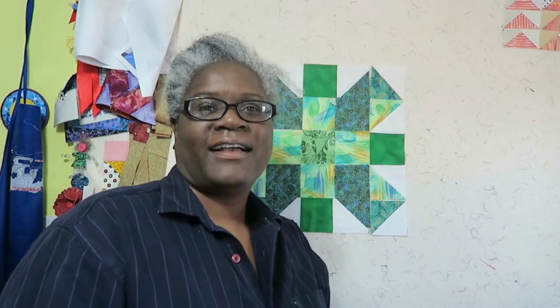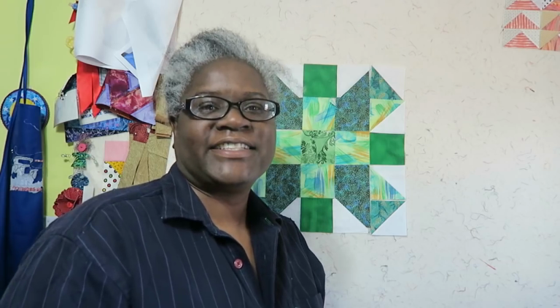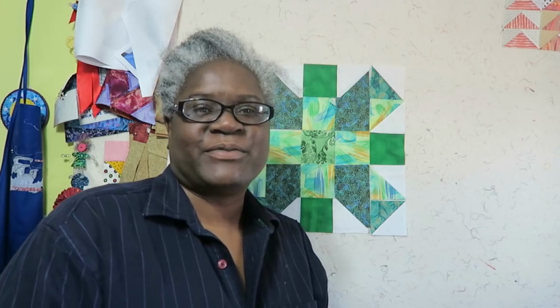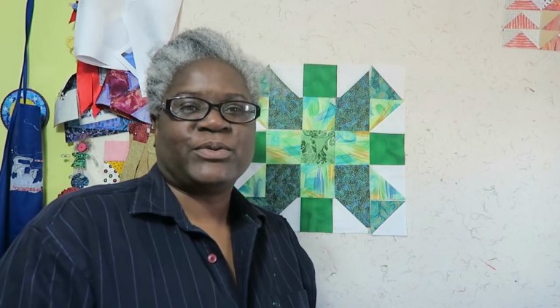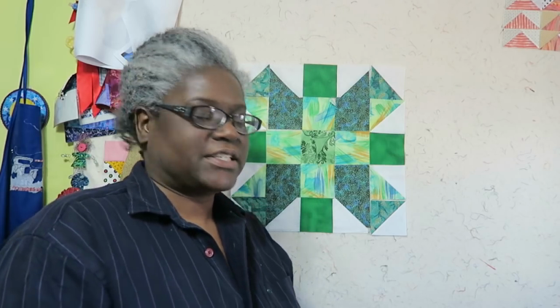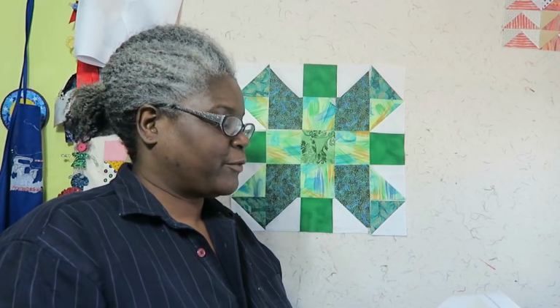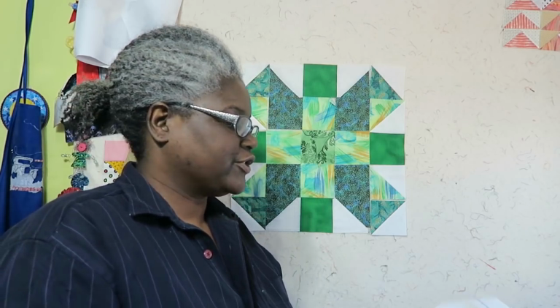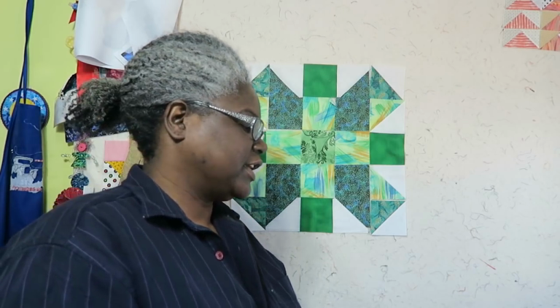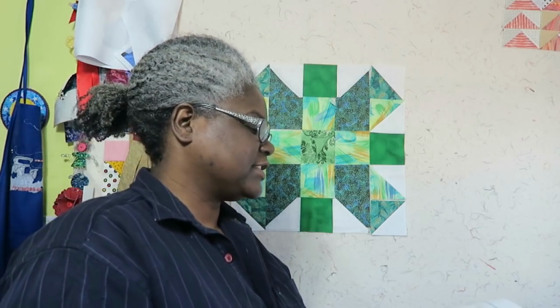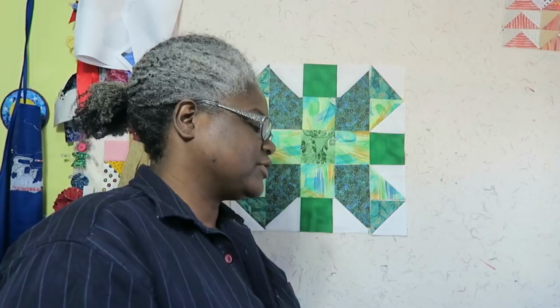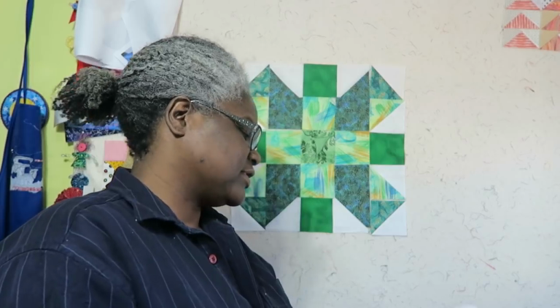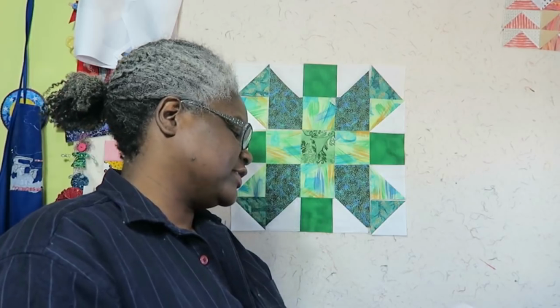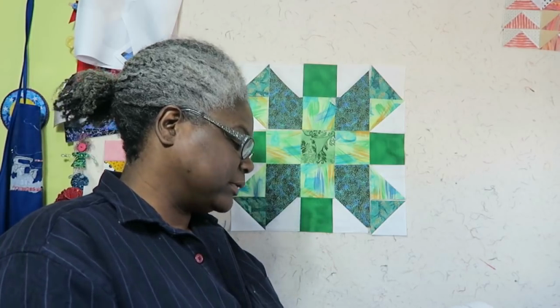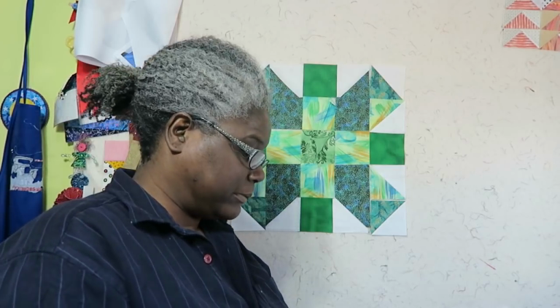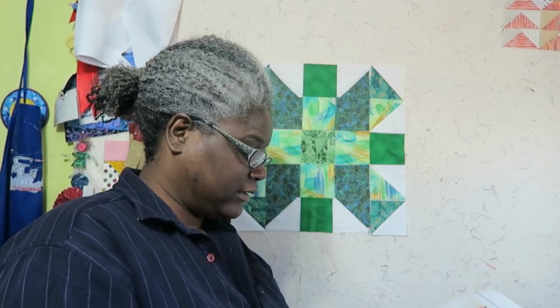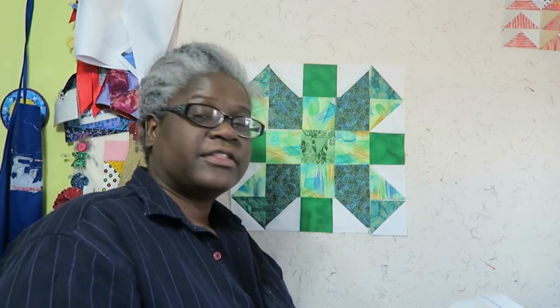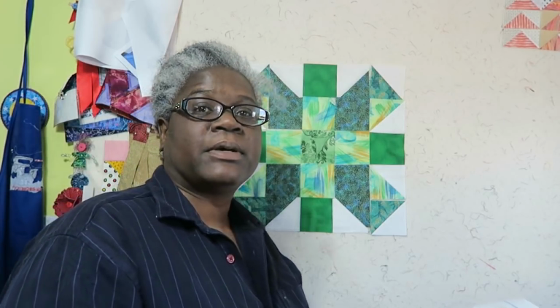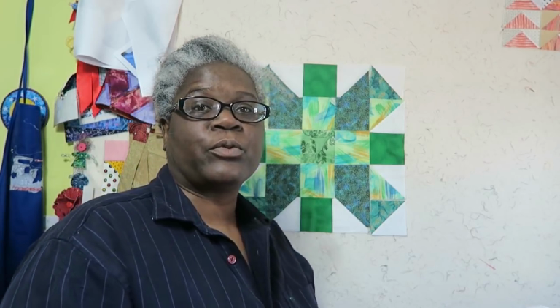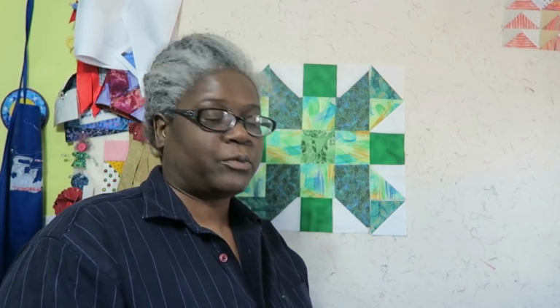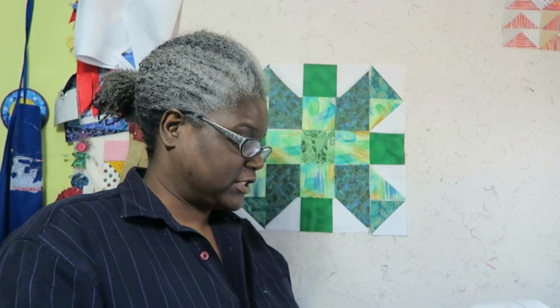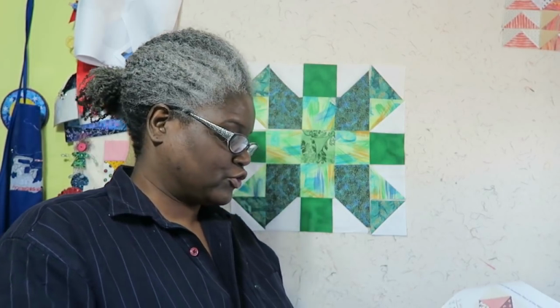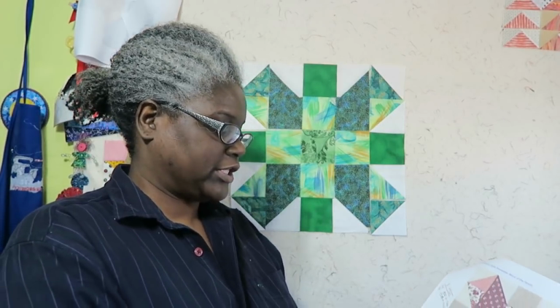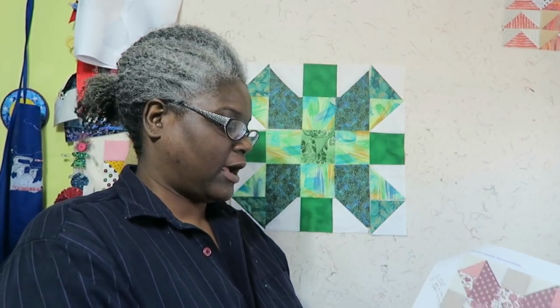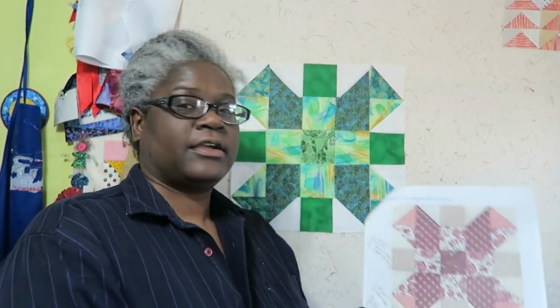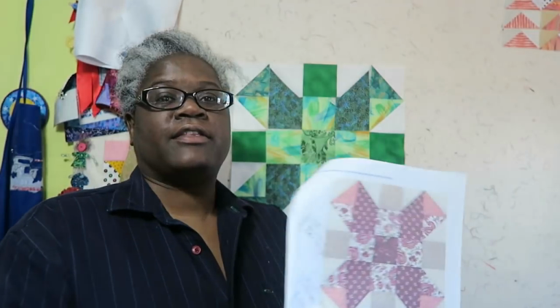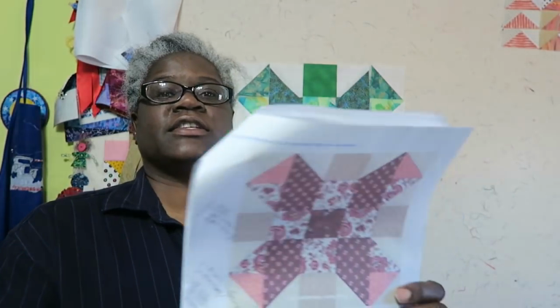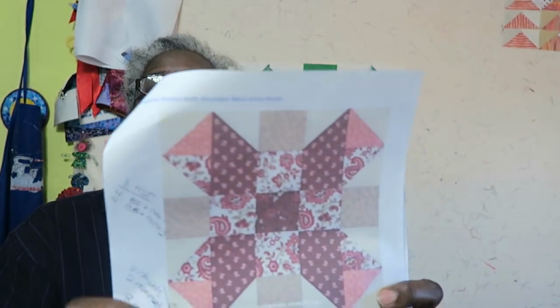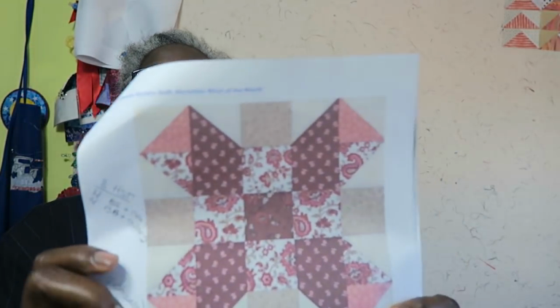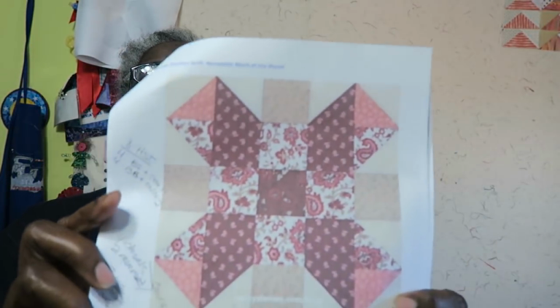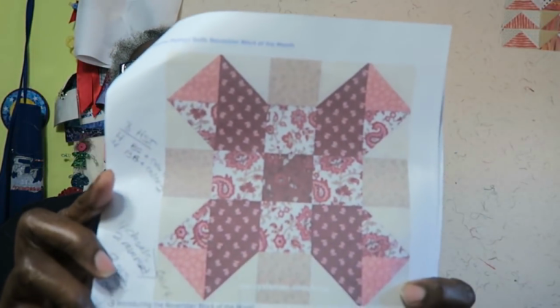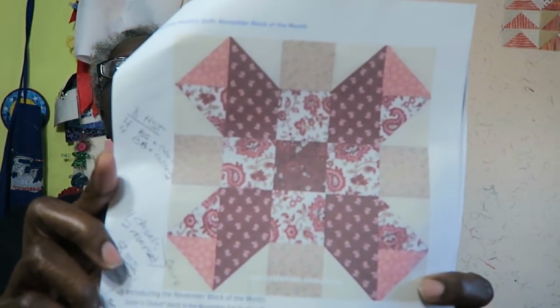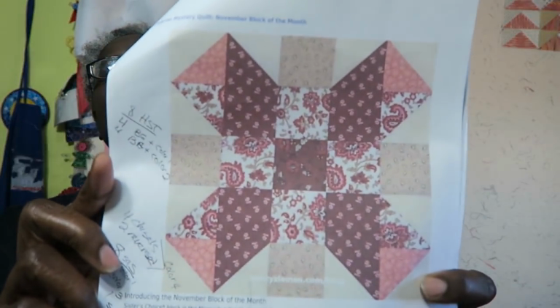Hi, it's T with T Quilts, and today we're here to do the Nancy Zeman 2017 block of the month. This month we're working with the Sisters Choice block, and this is a photo of the block.